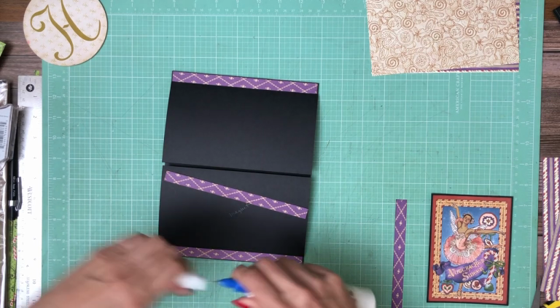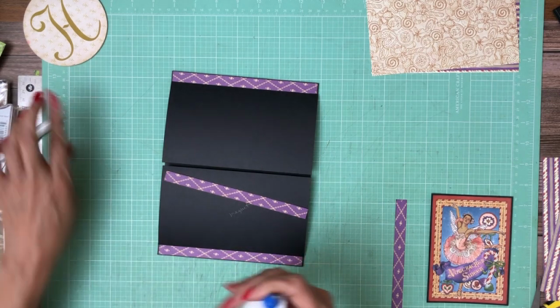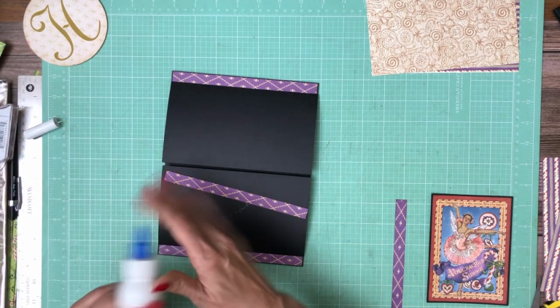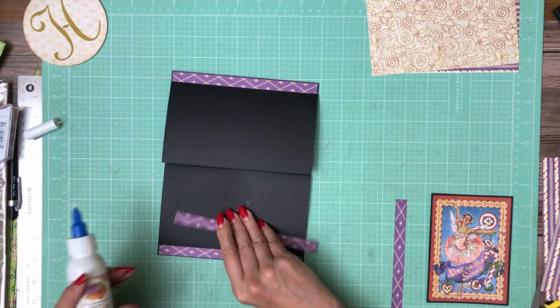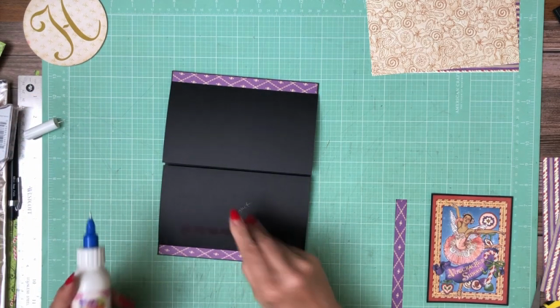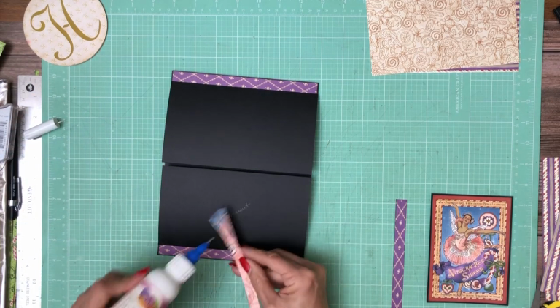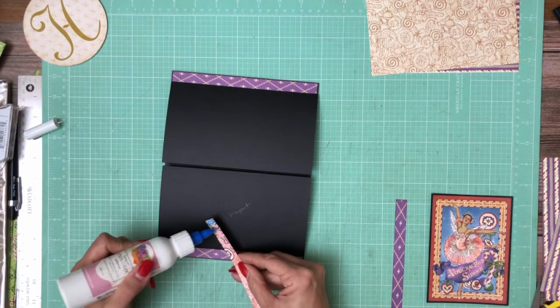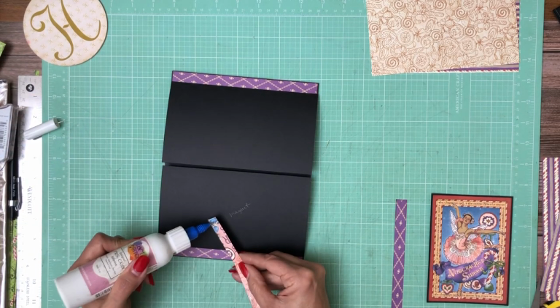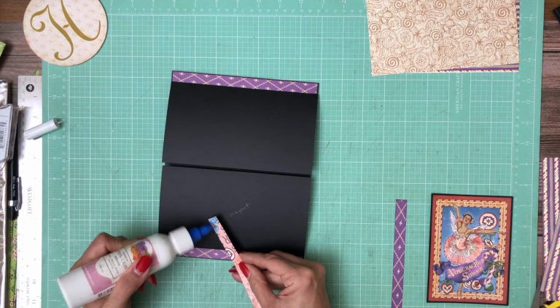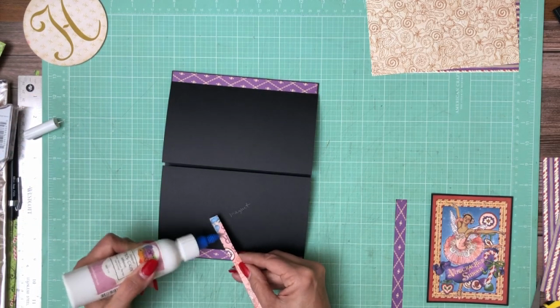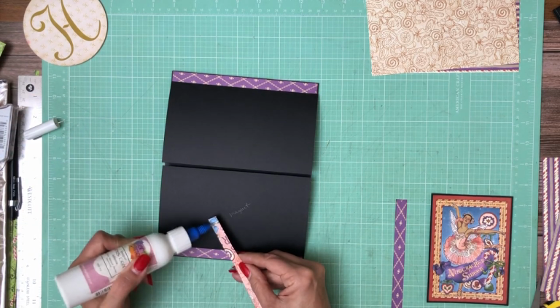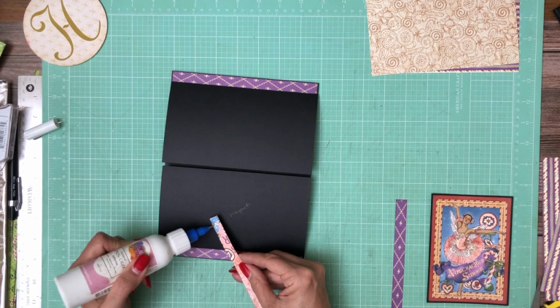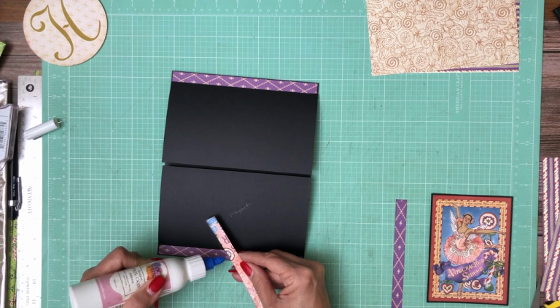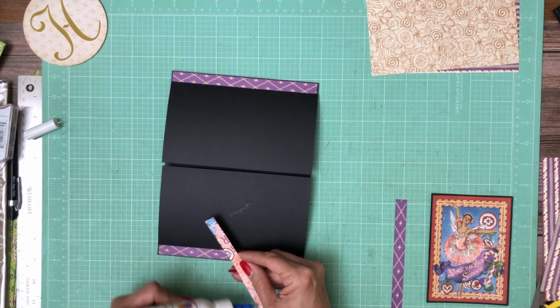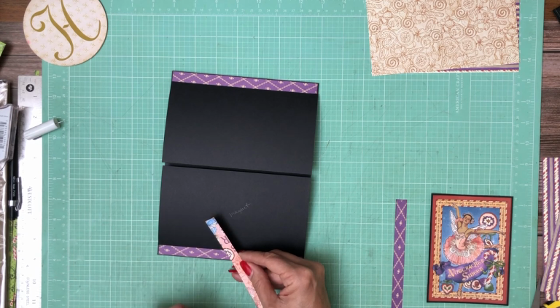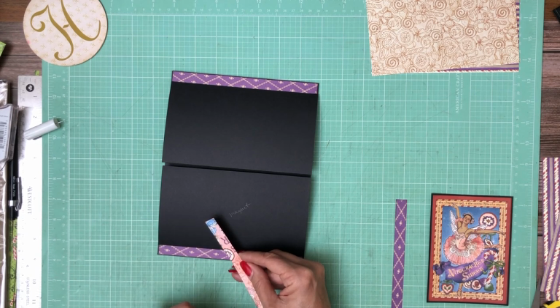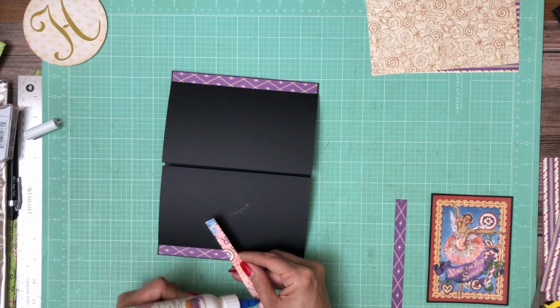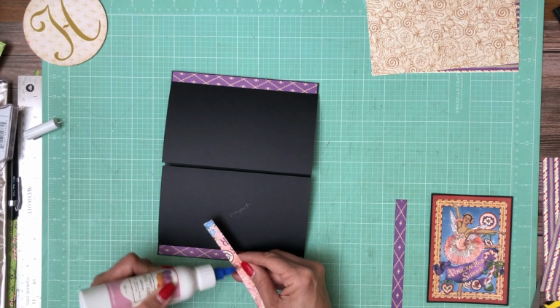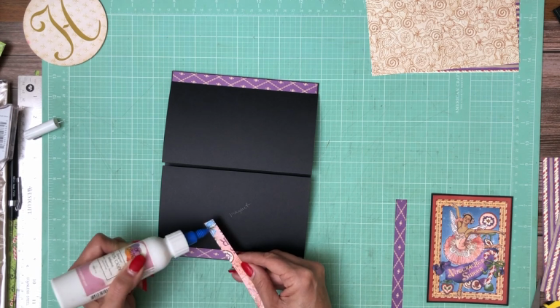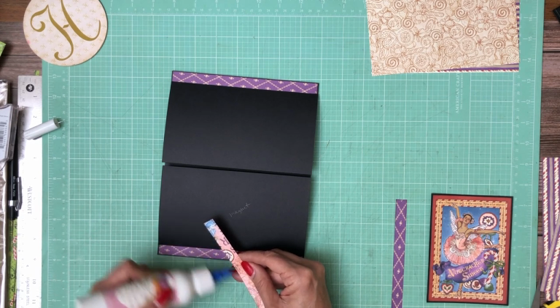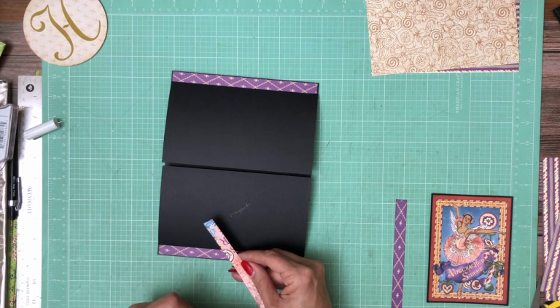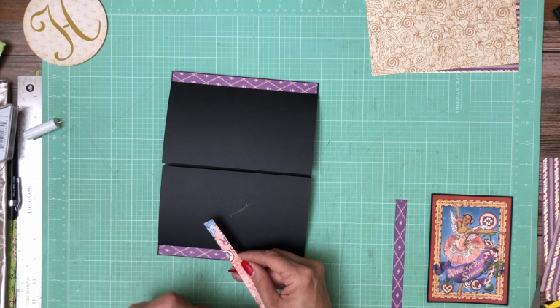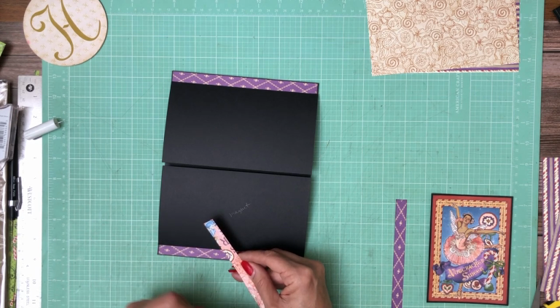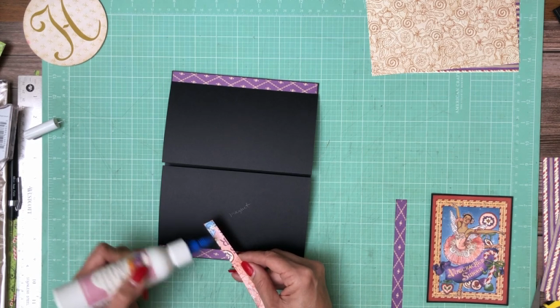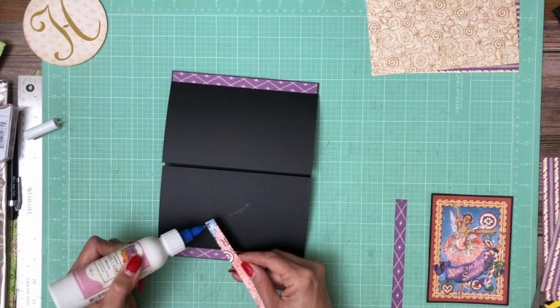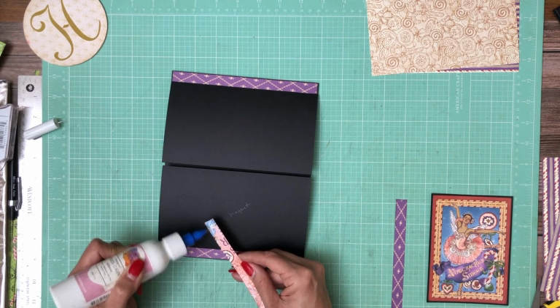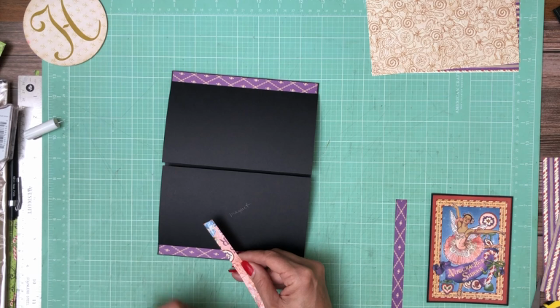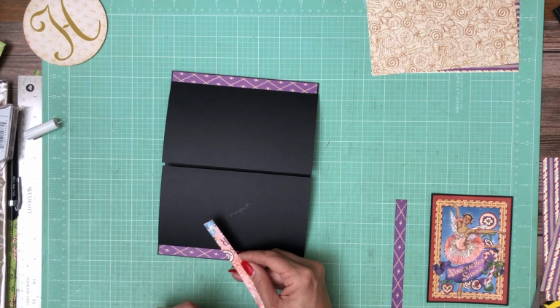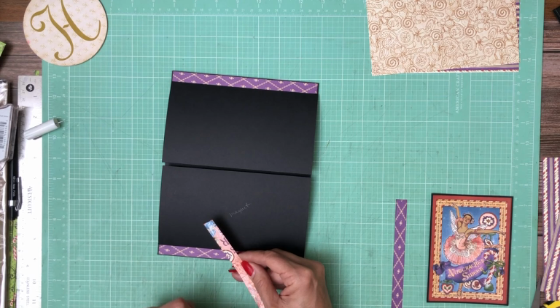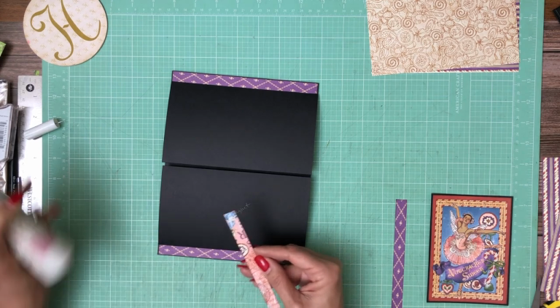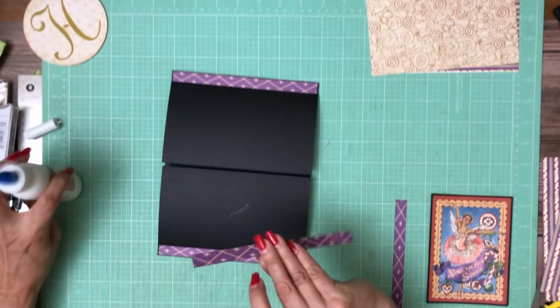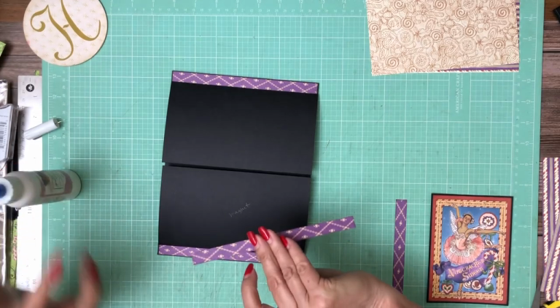I am using ink on the edges to knock off the white core, and I'm using mahogany.